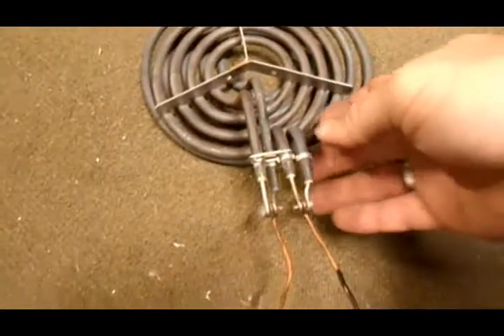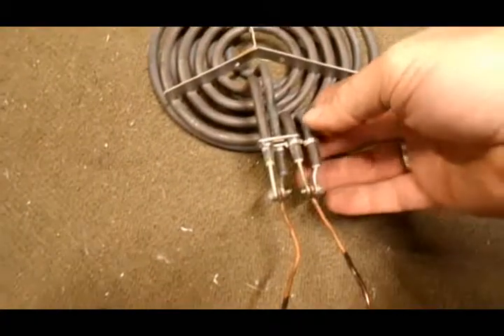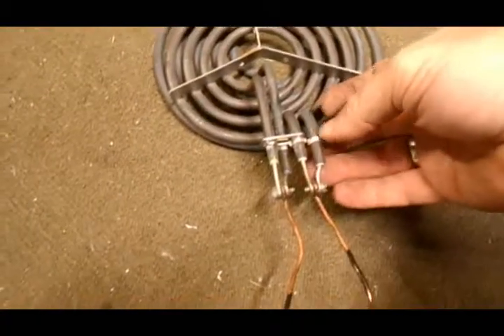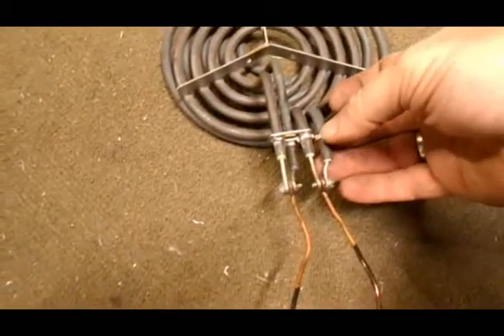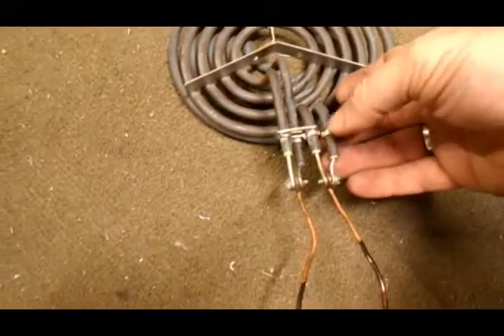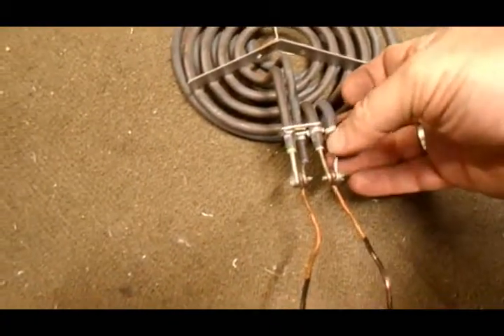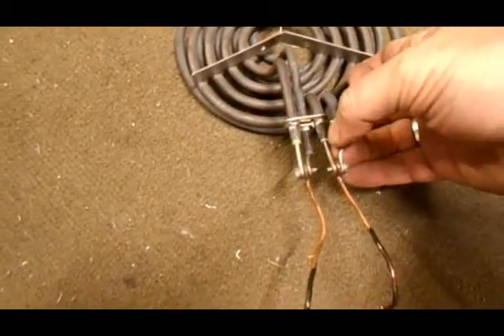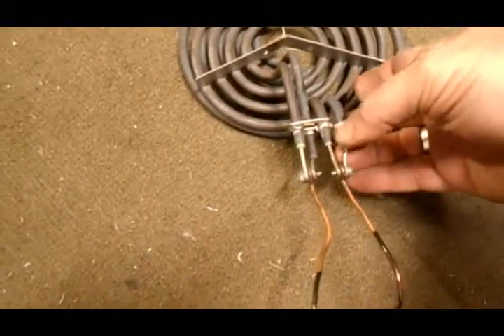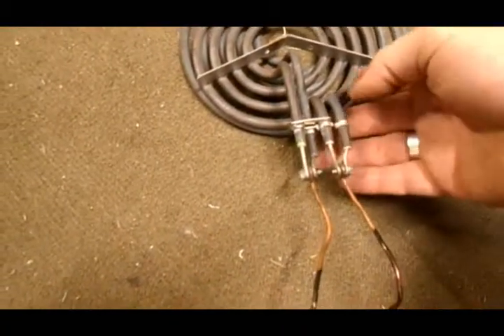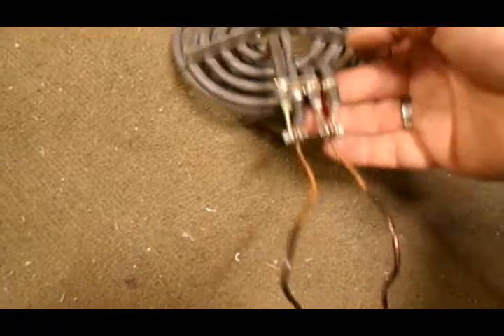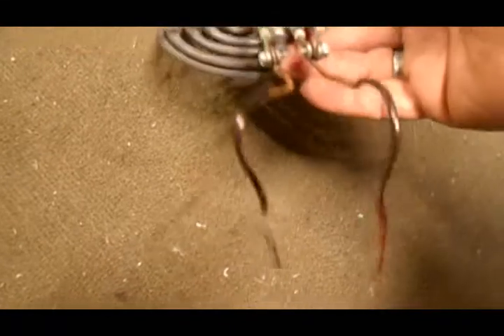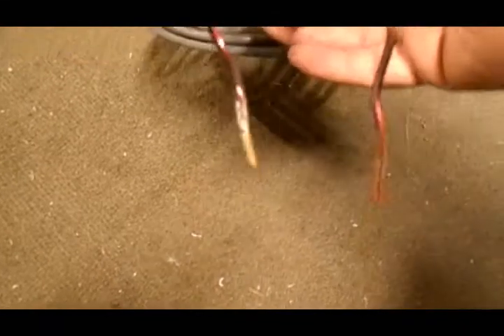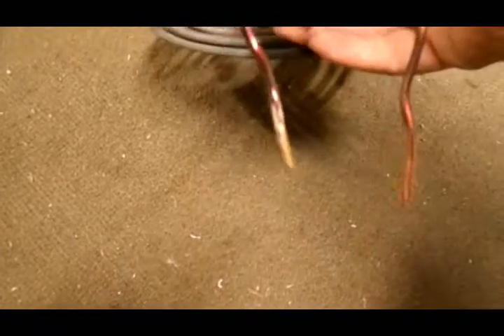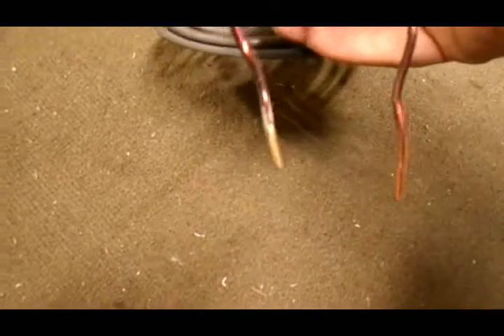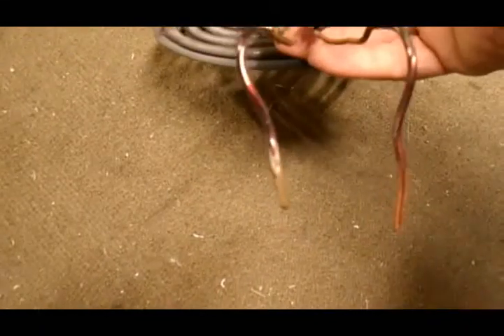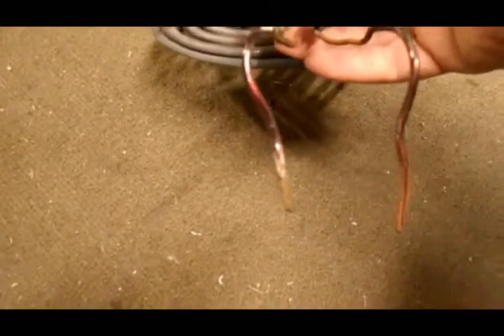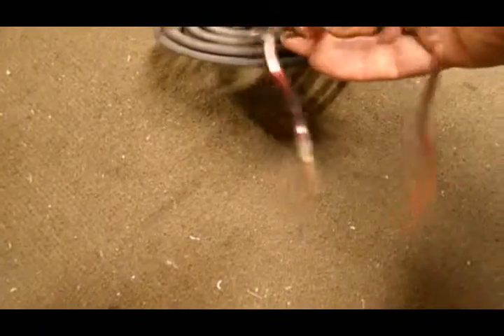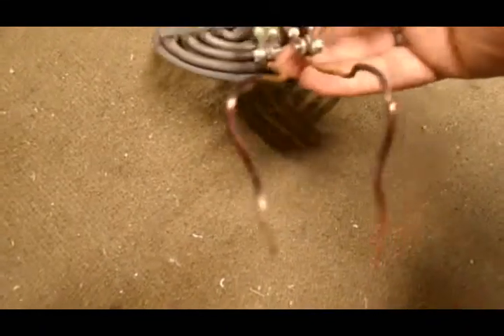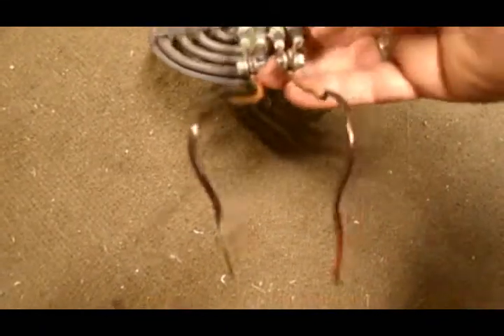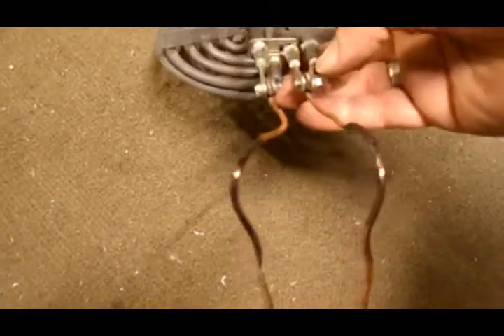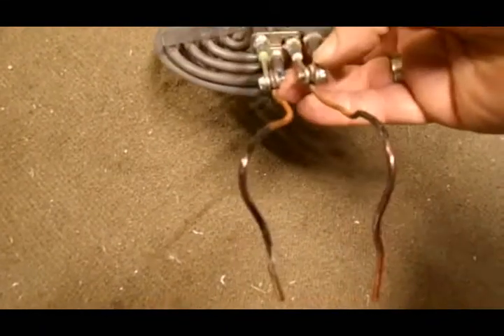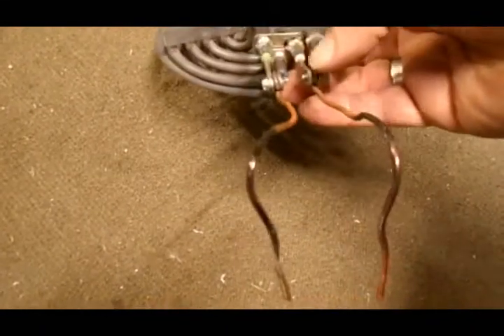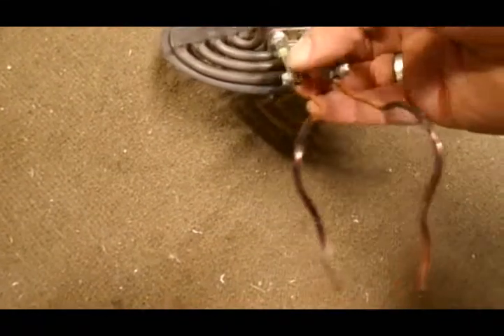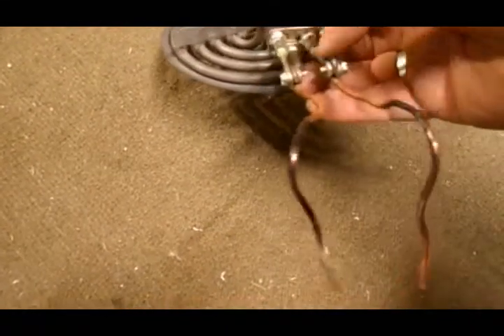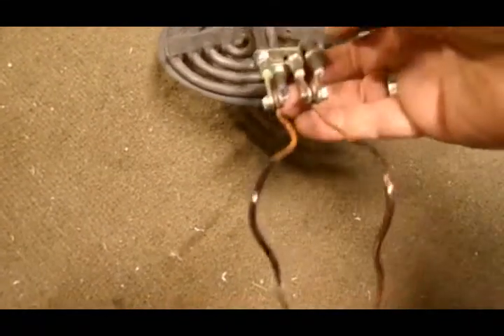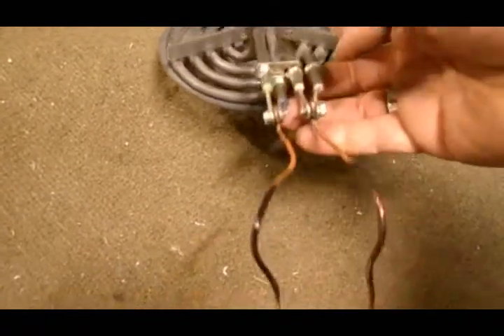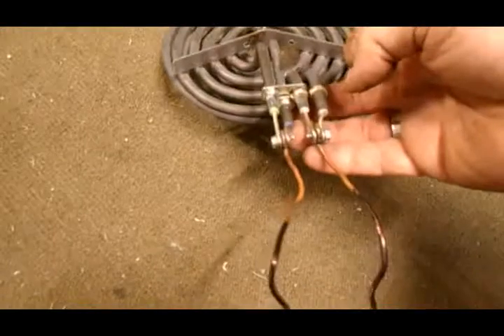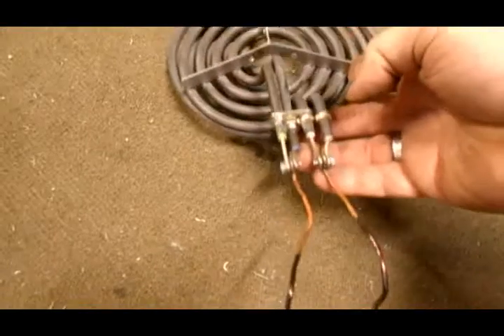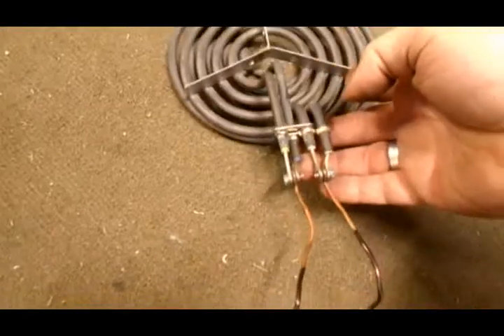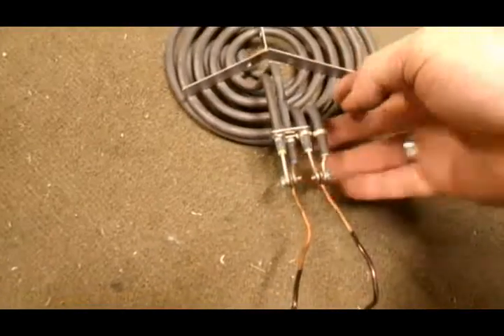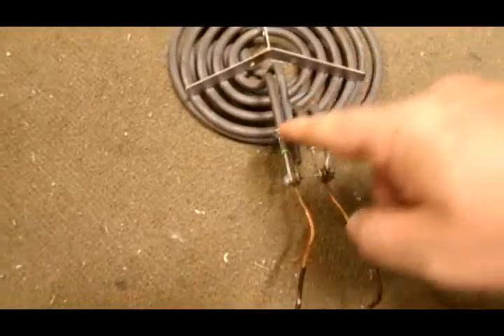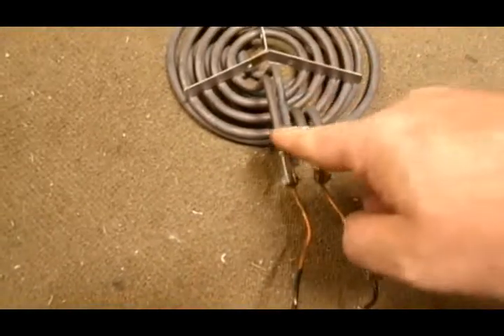So you can see that this one's been cut and split, and this one hasn't. Then you just take needle nose pliers and you bend them so that you can run them together.